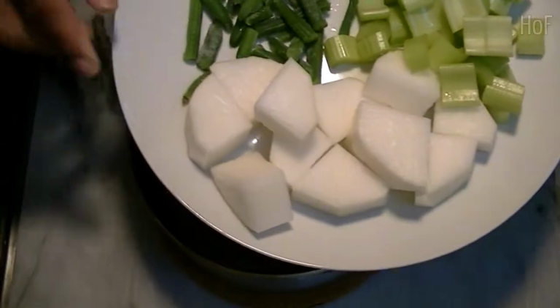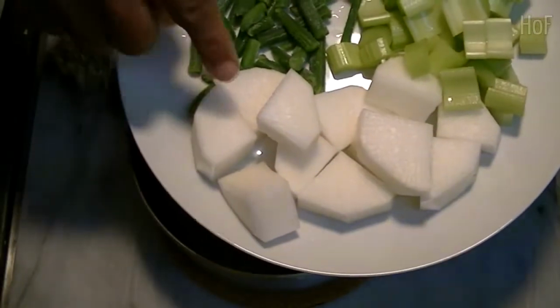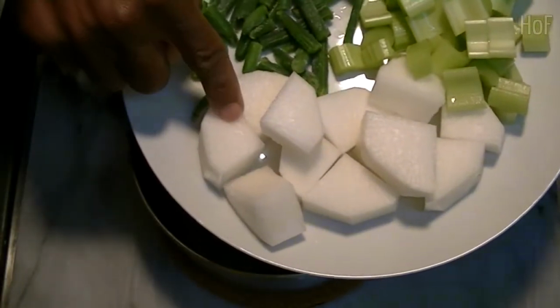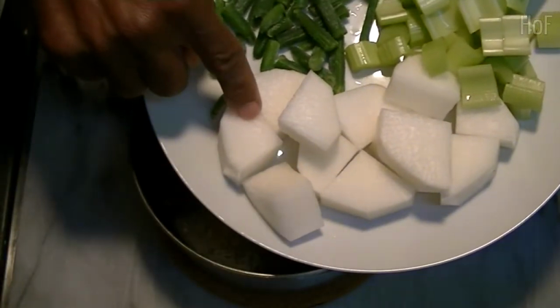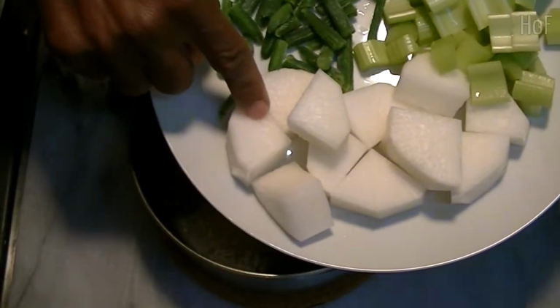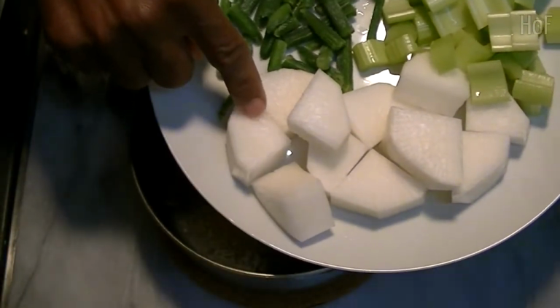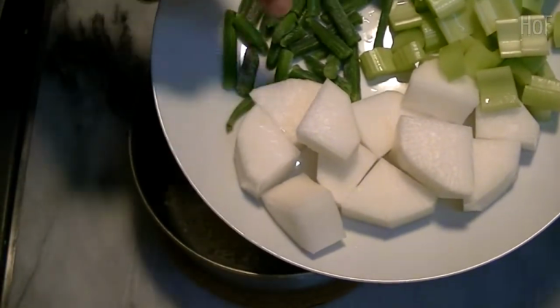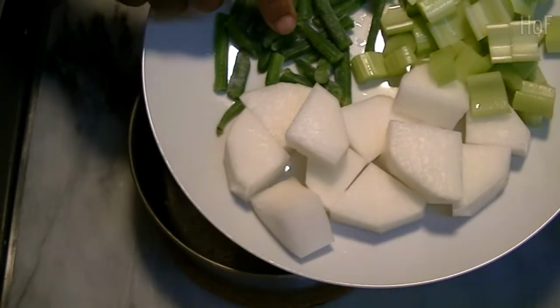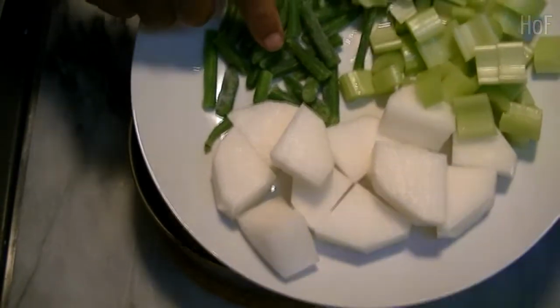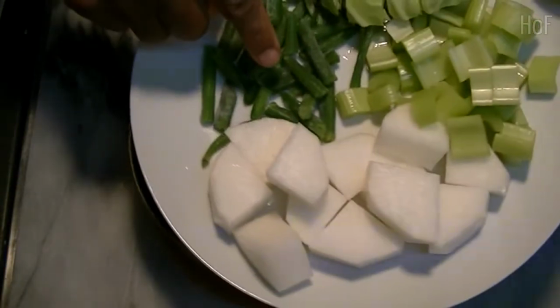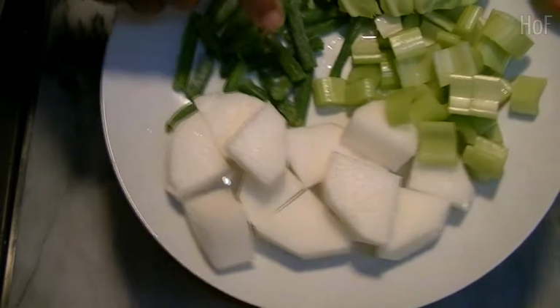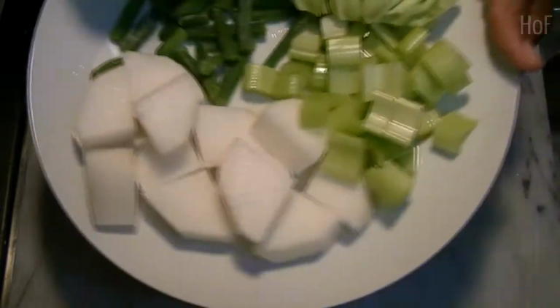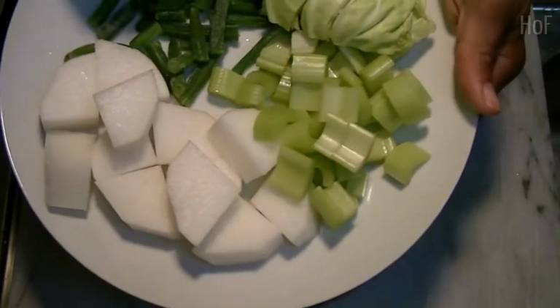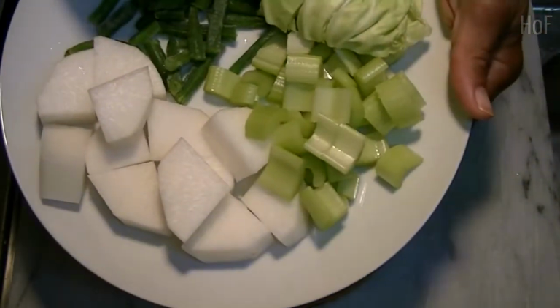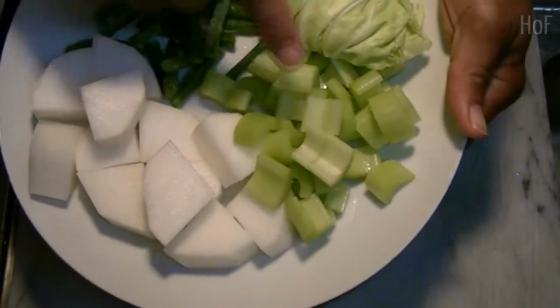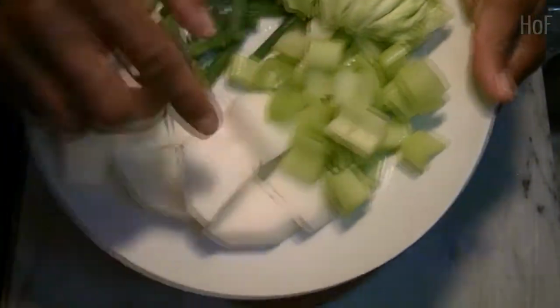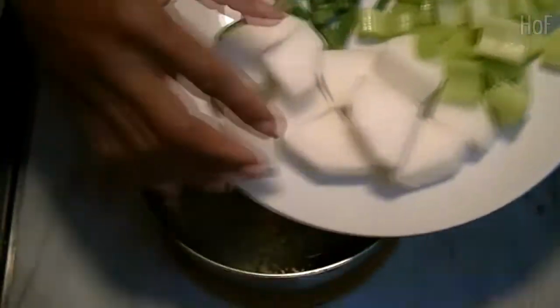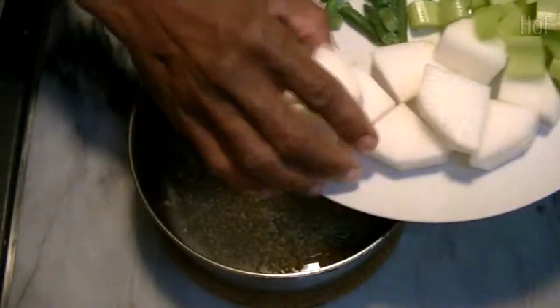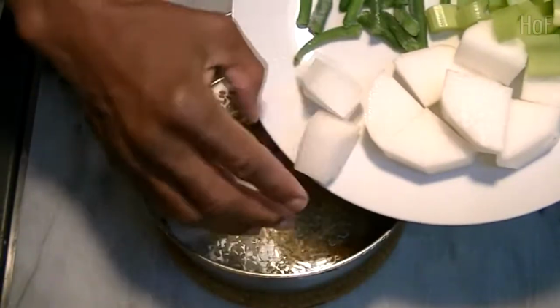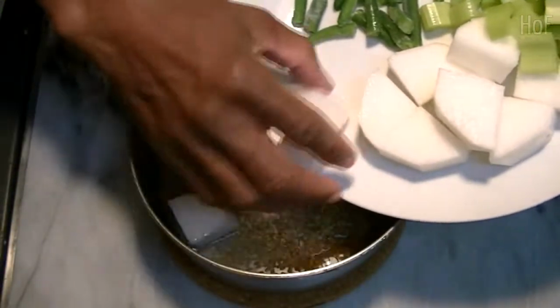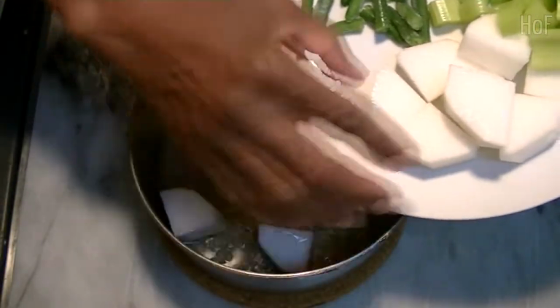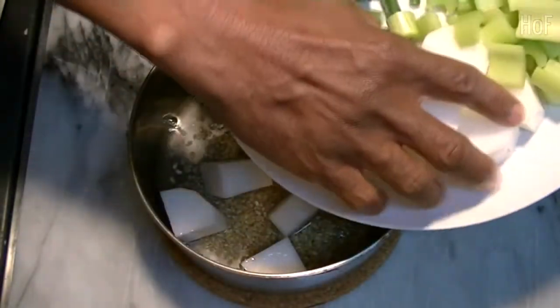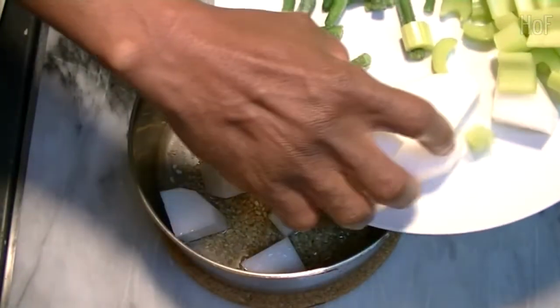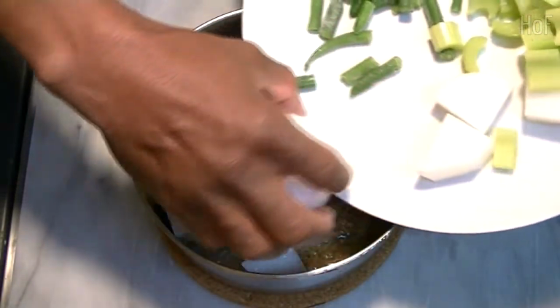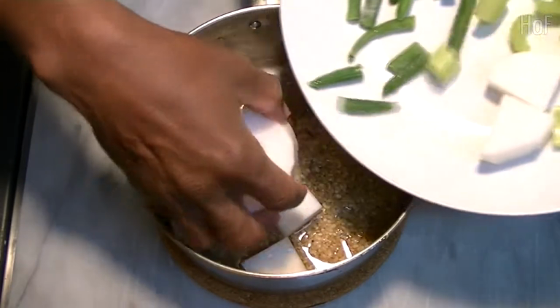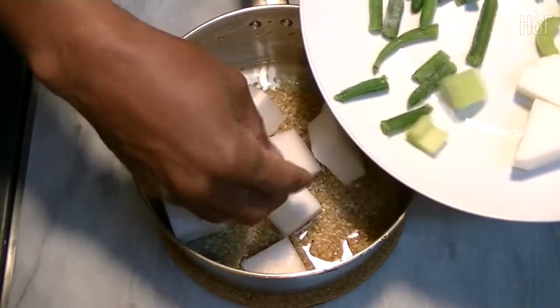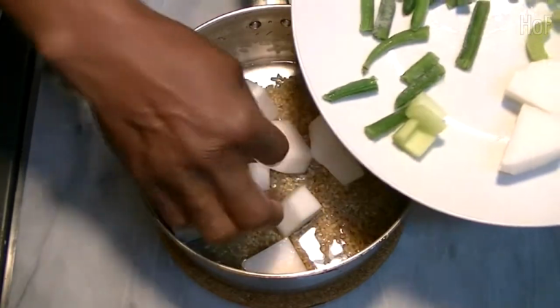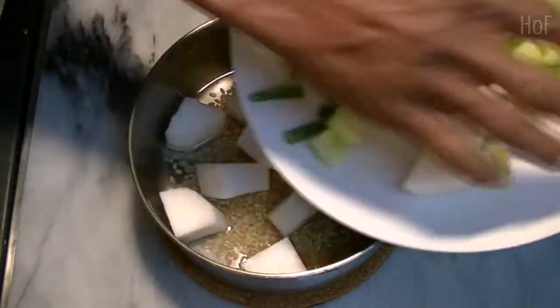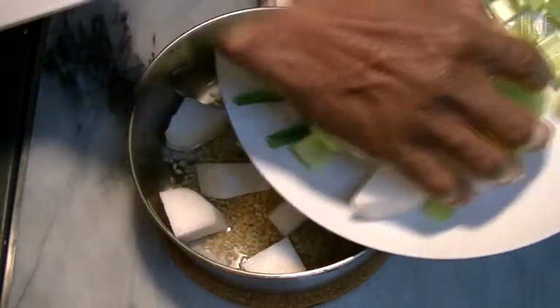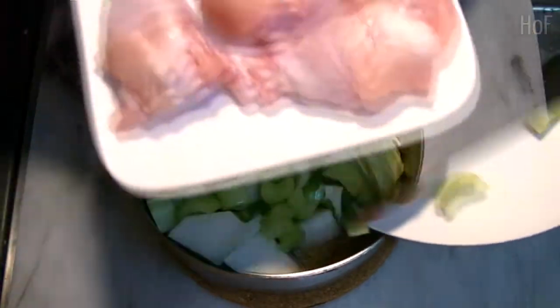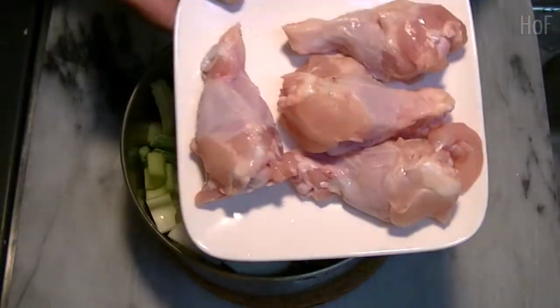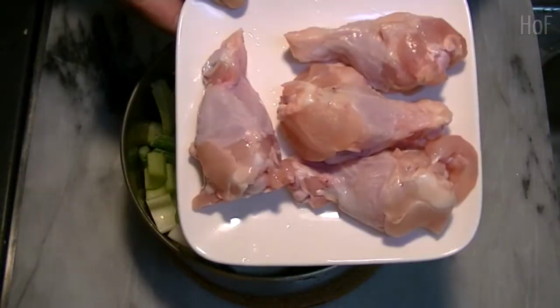Next we have our daikon, some string beans, cabbage, and celery, and our chicken.